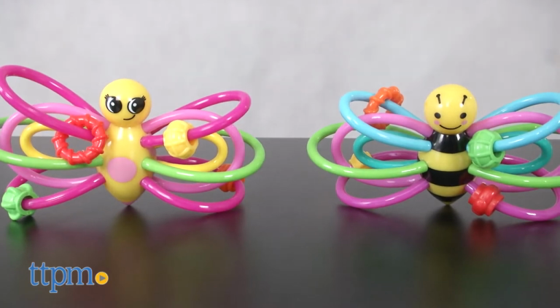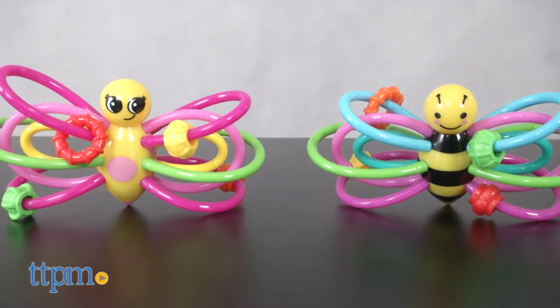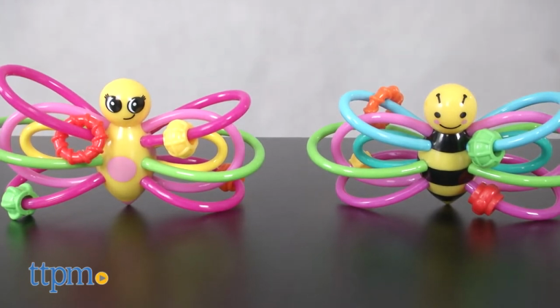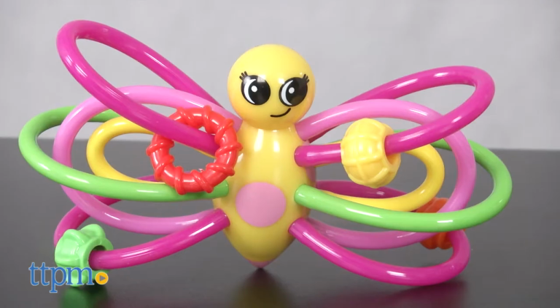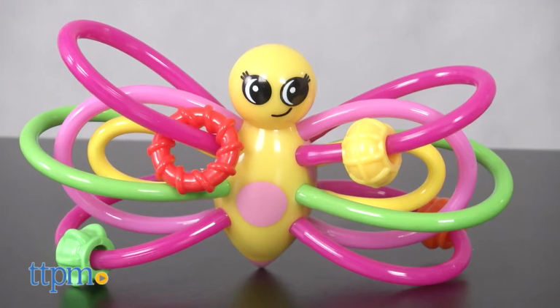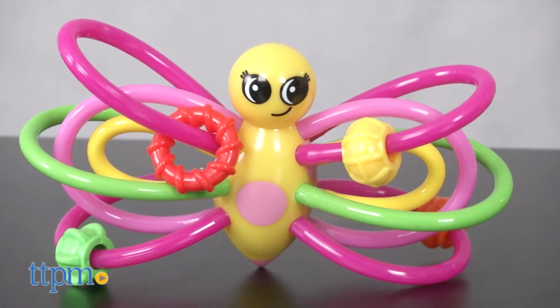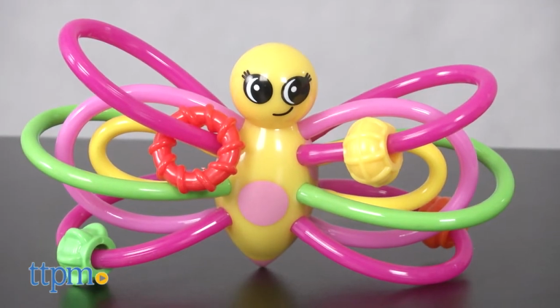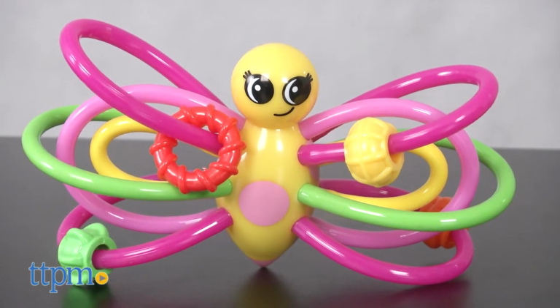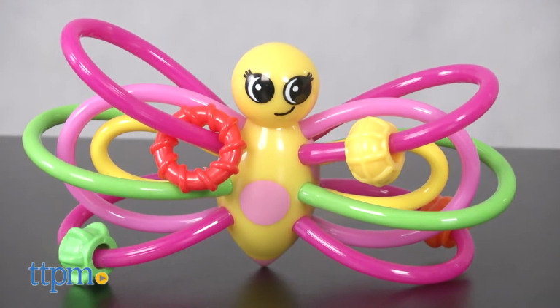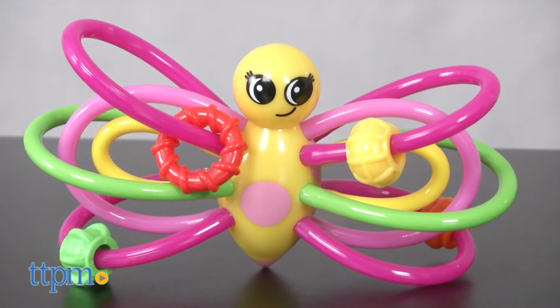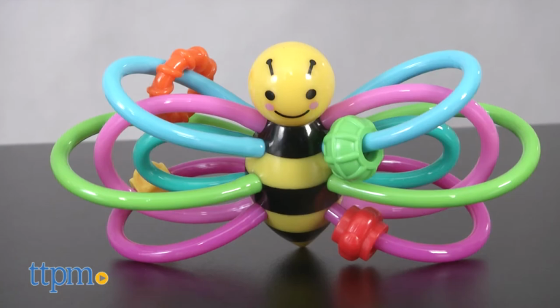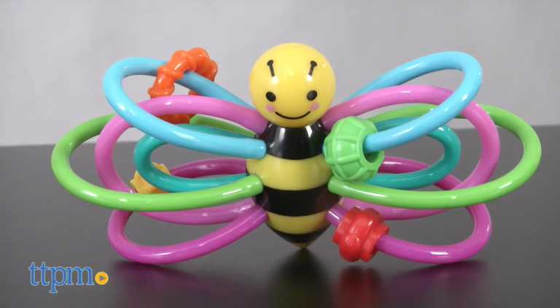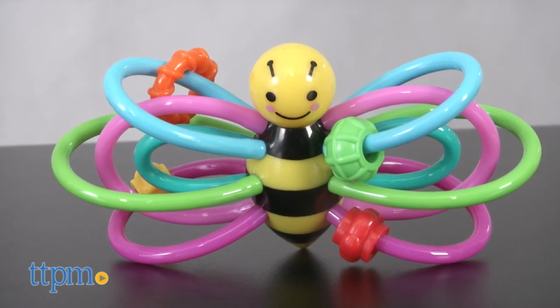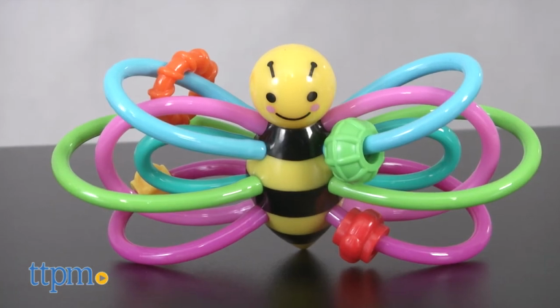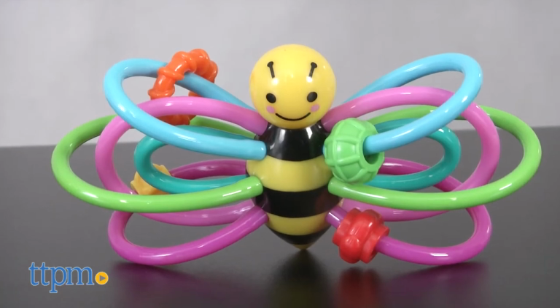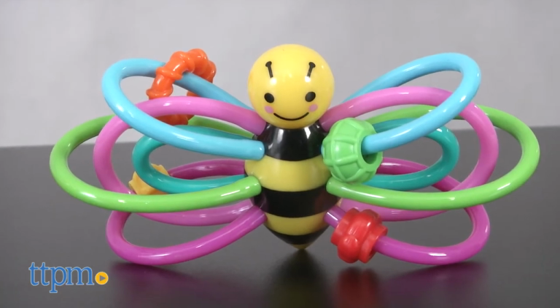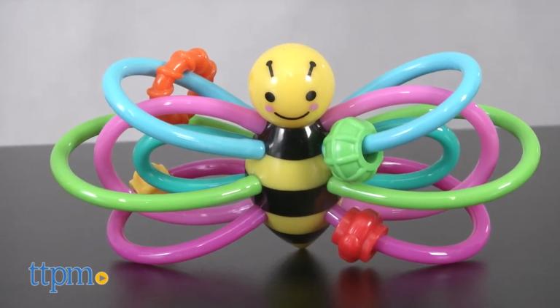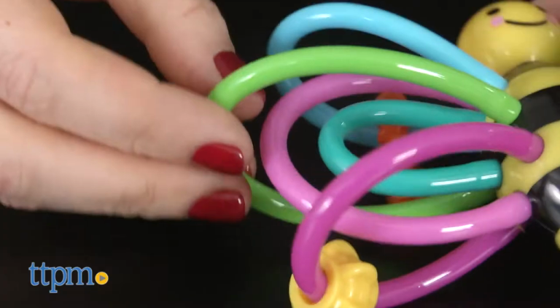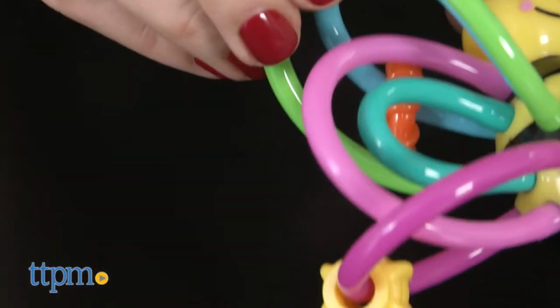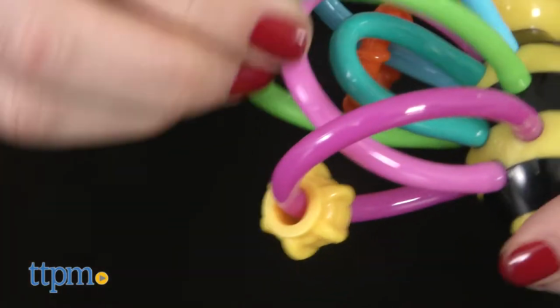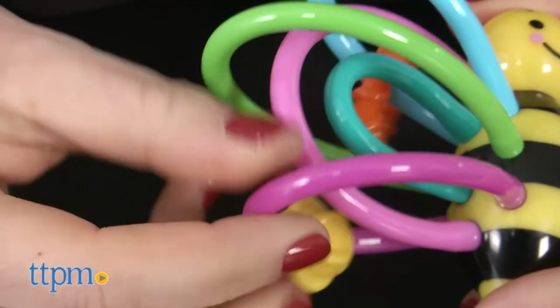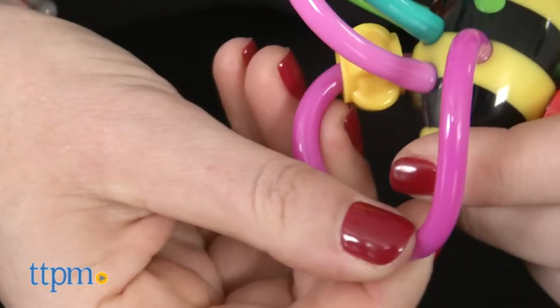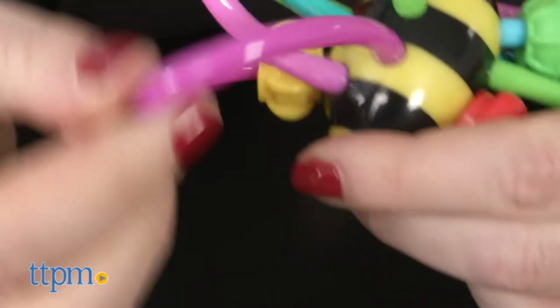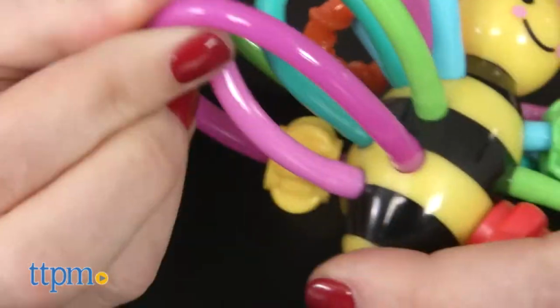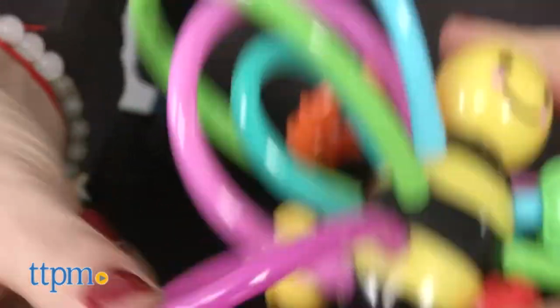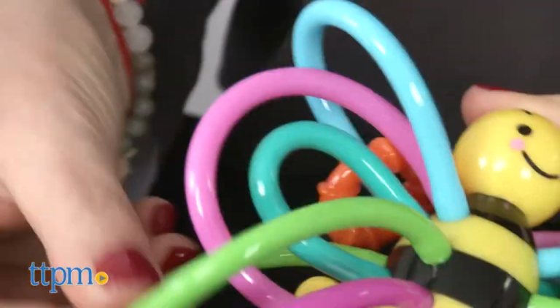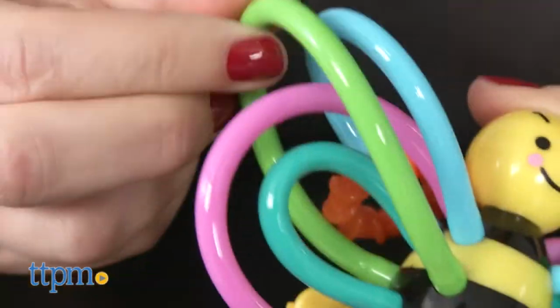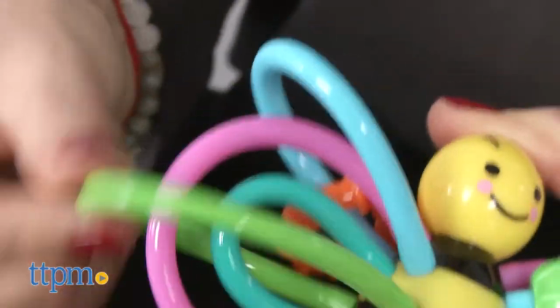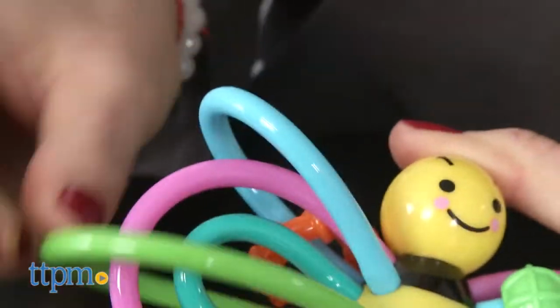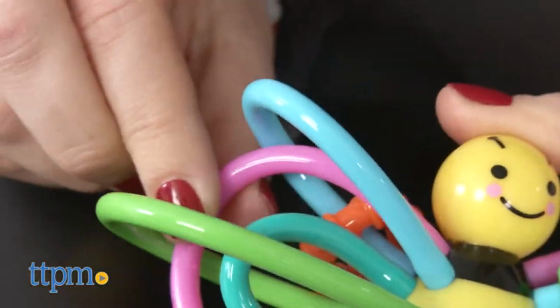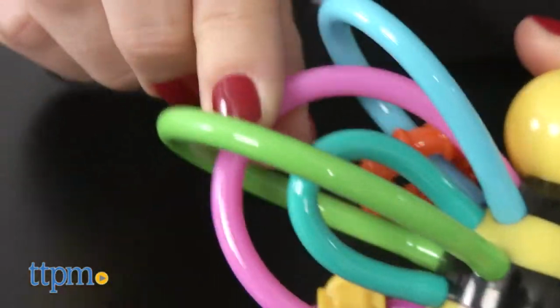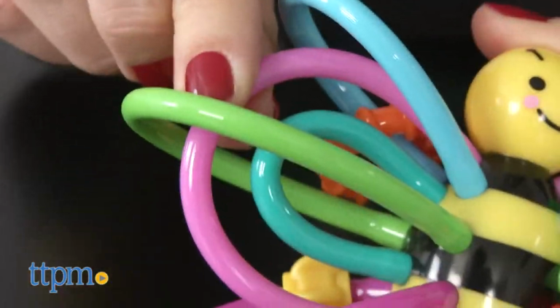The original Winkle Teether toy has been a bestseller, and these little animal friends are just as fun and effective. Made of colorful loops of soft, pliable plastic, they're easy for baby to grasp and hold, and also double as teethers.